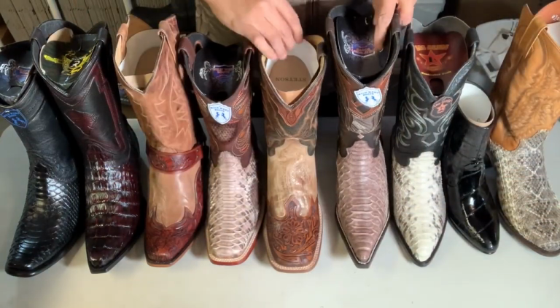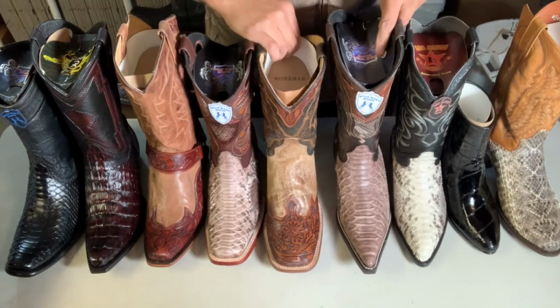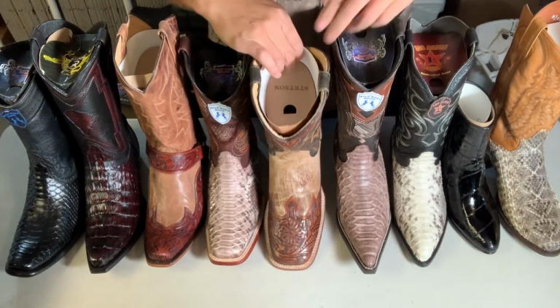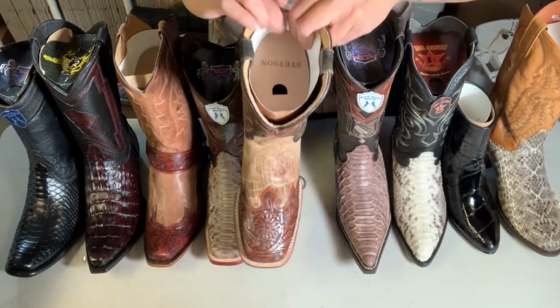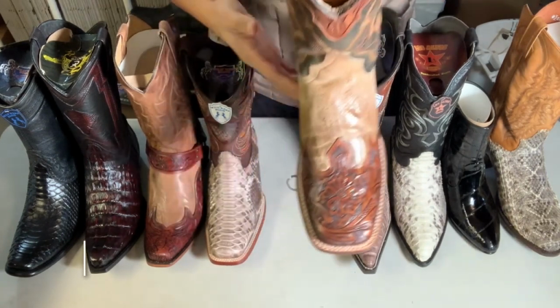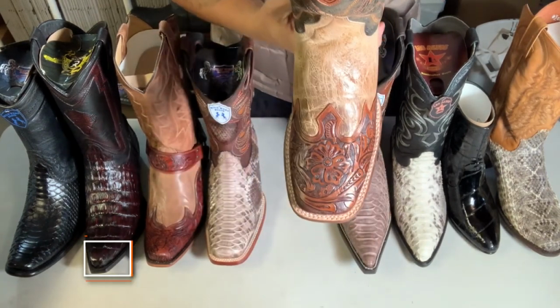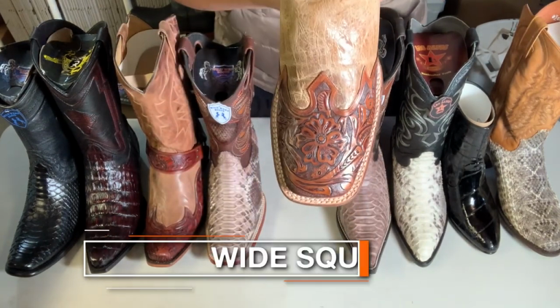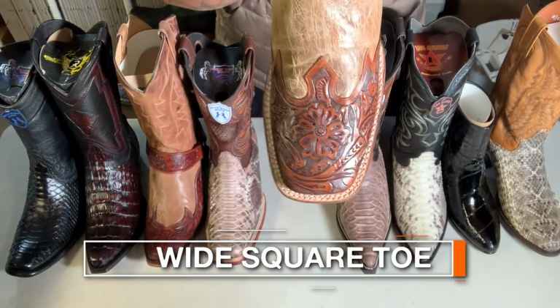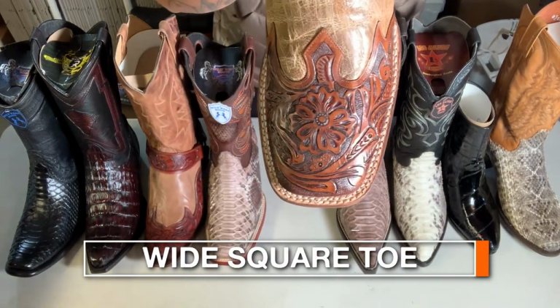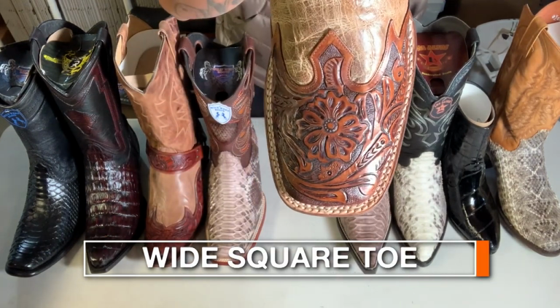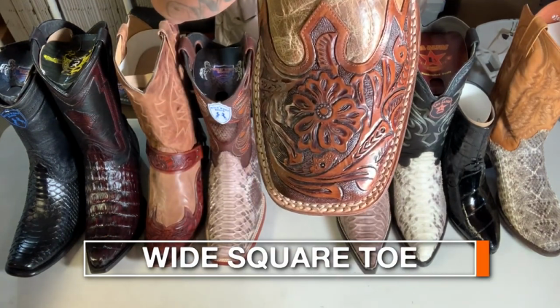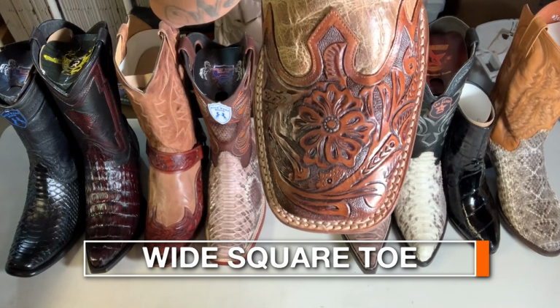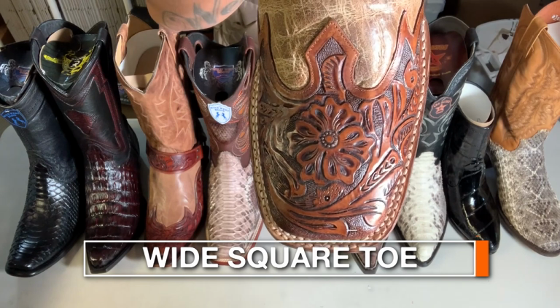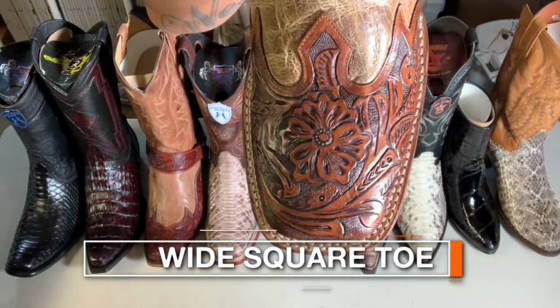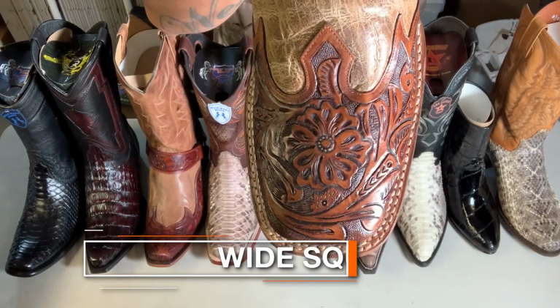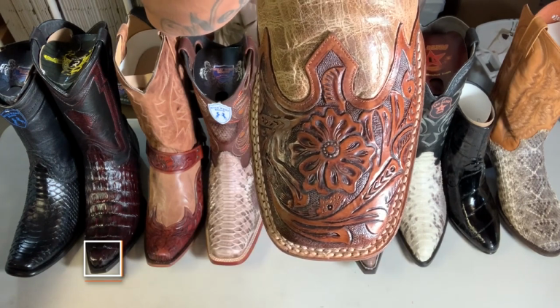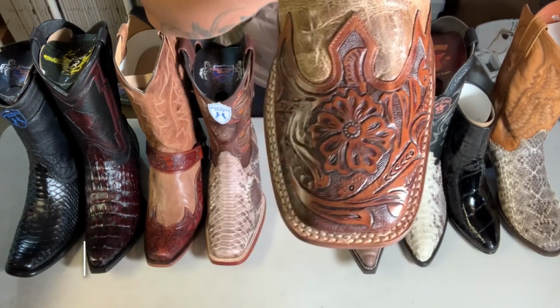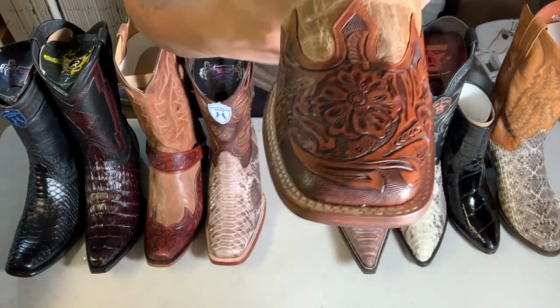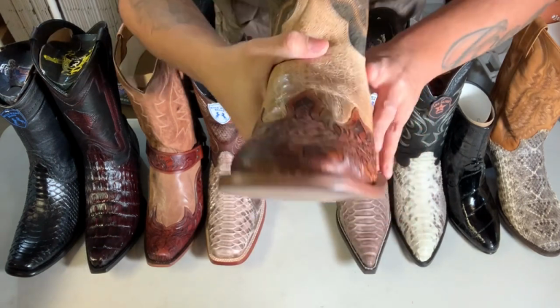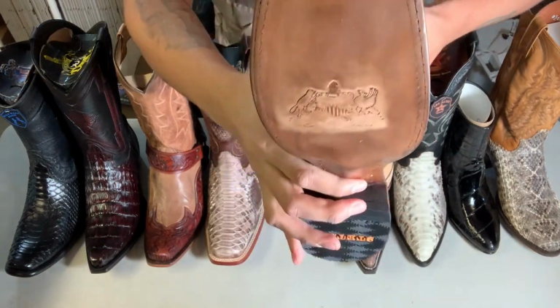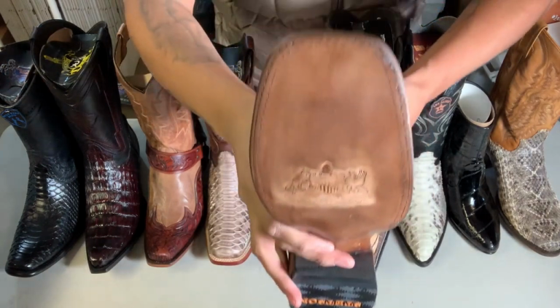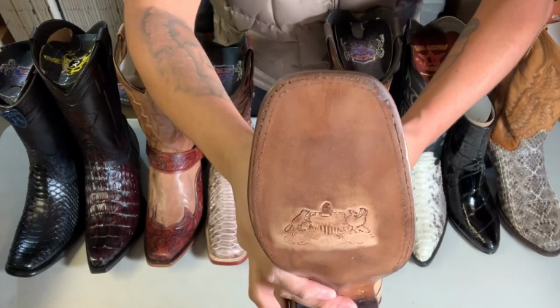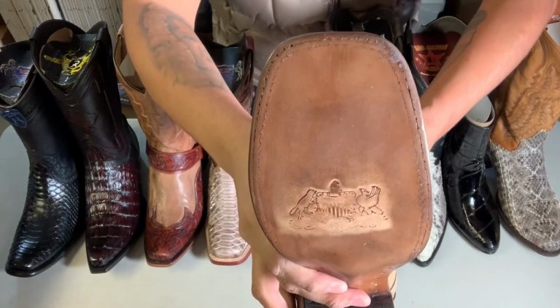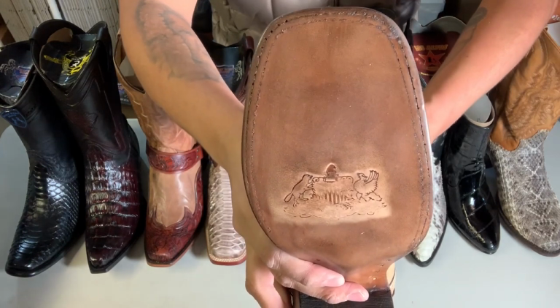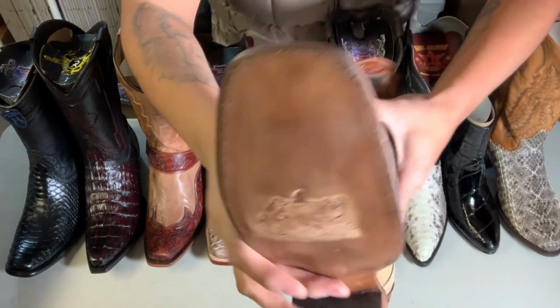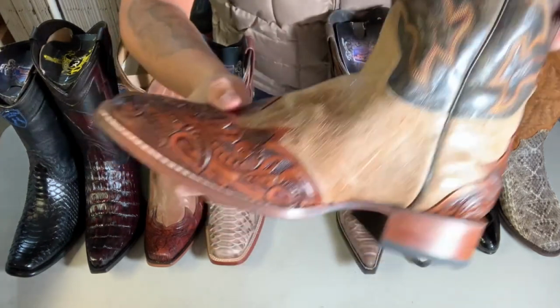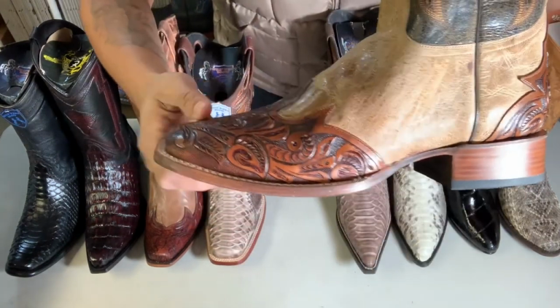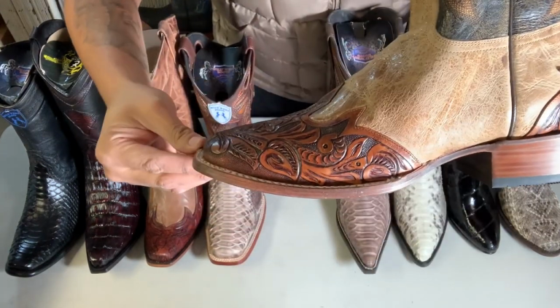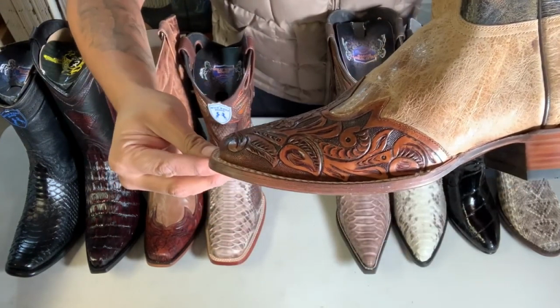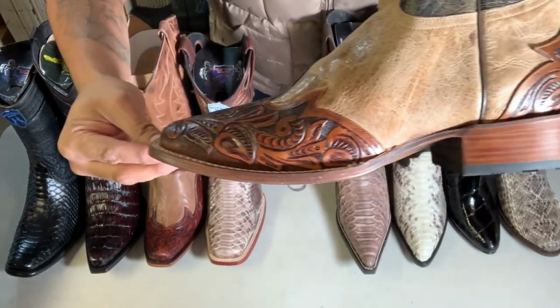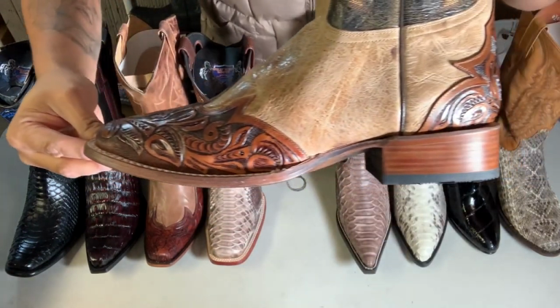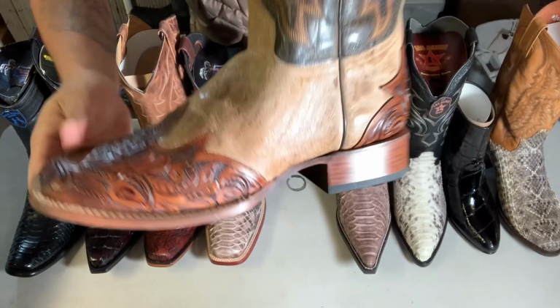Now we're gonna talk about the wide square toe. Check it out — it's the most common square toe.